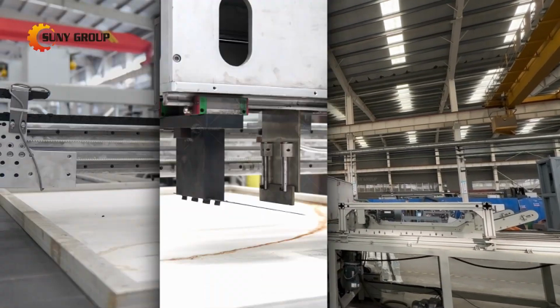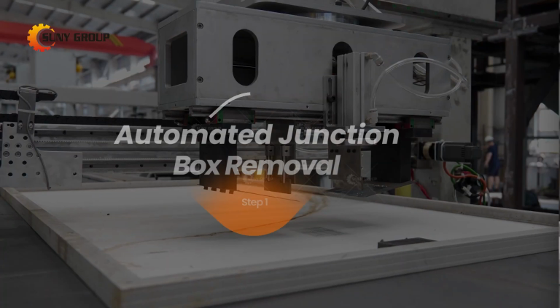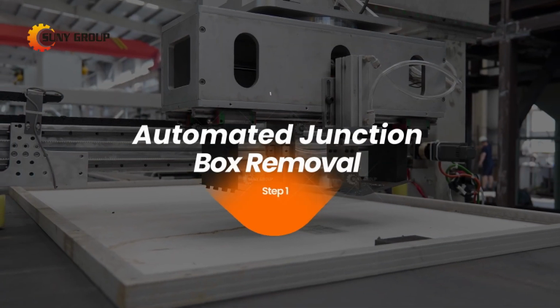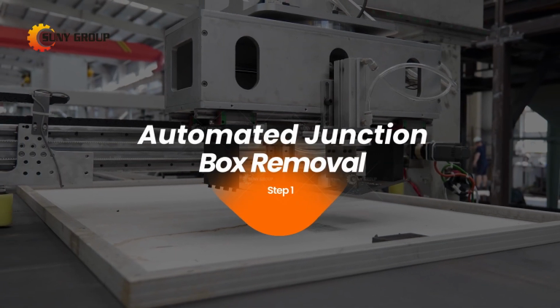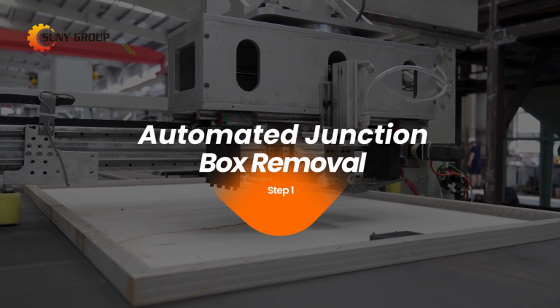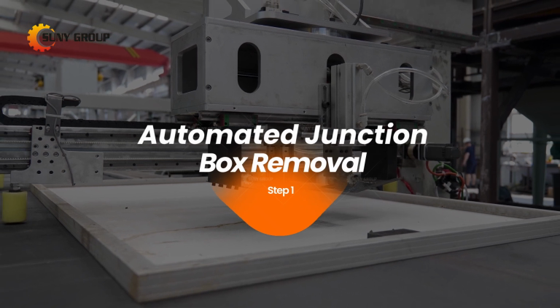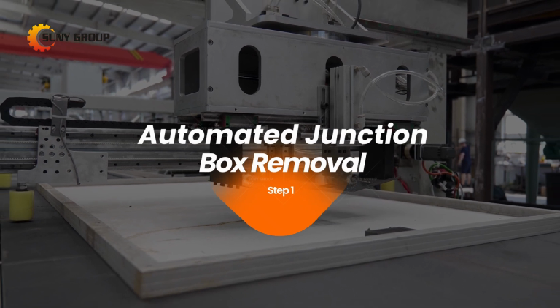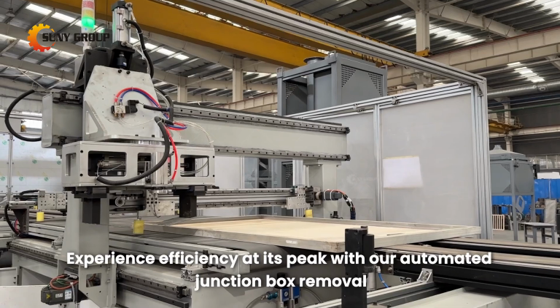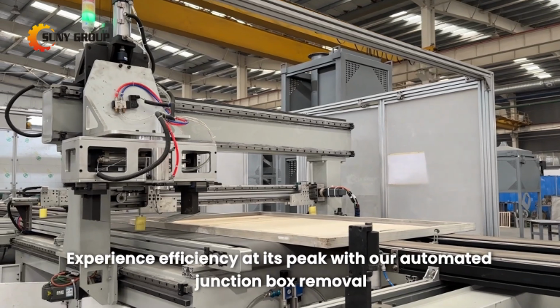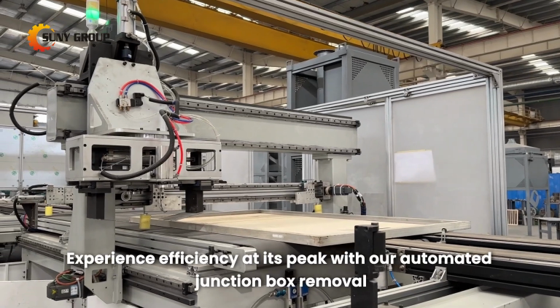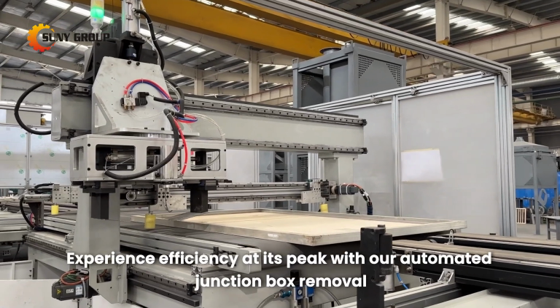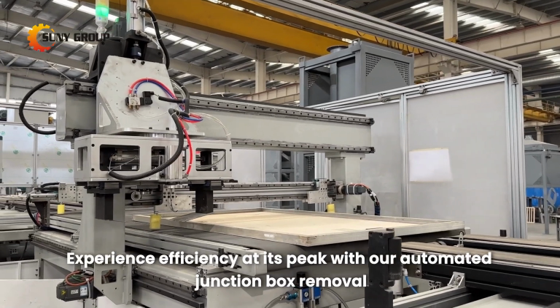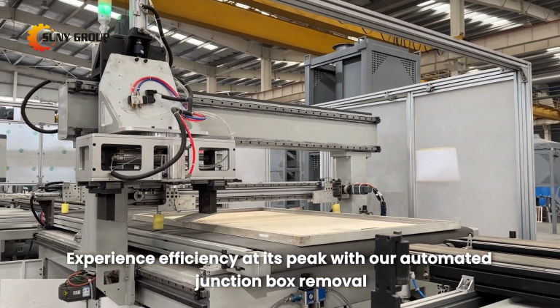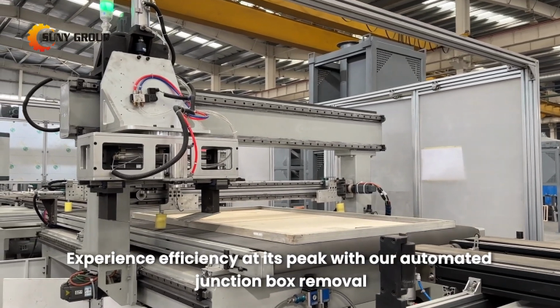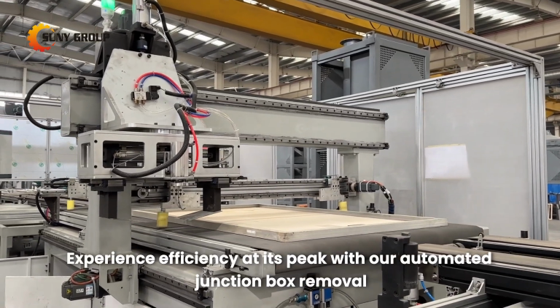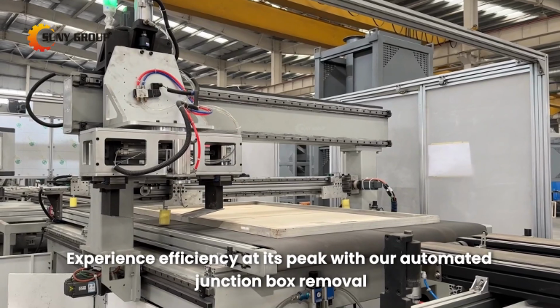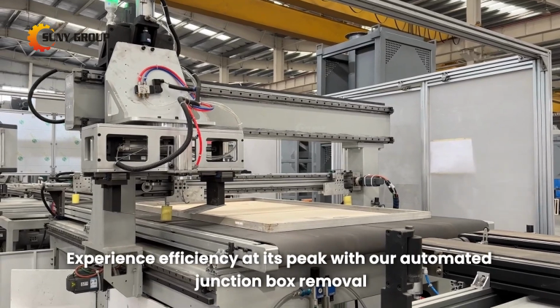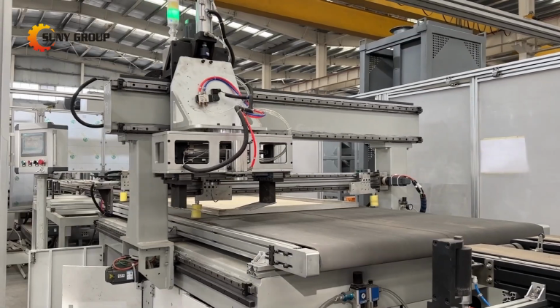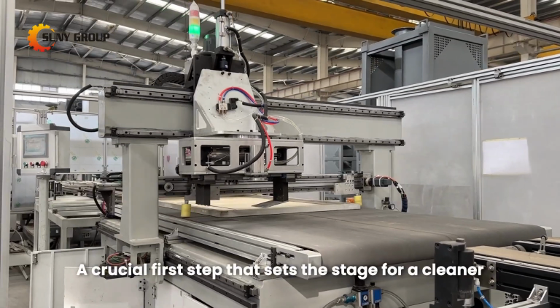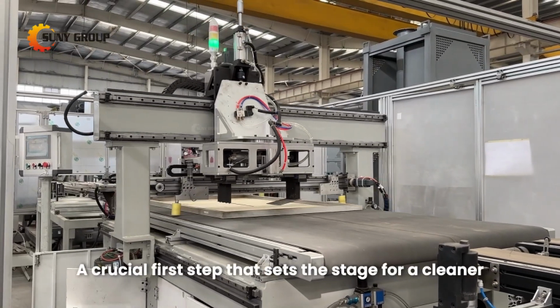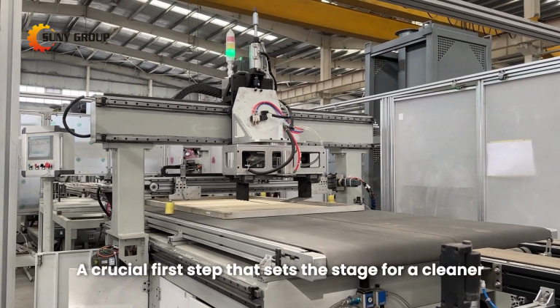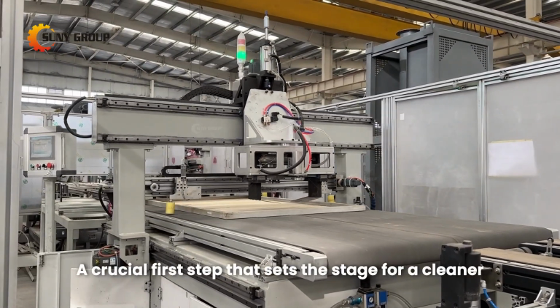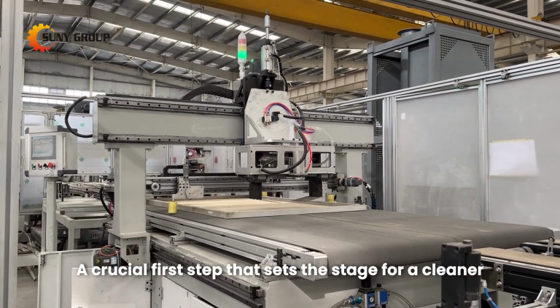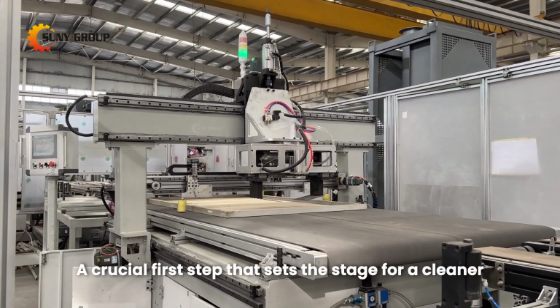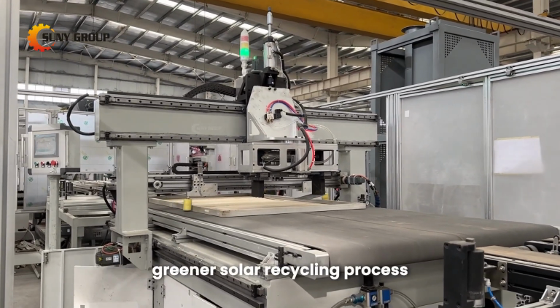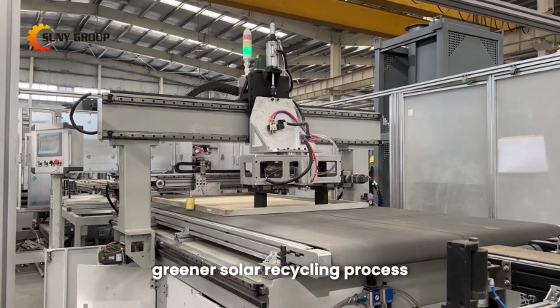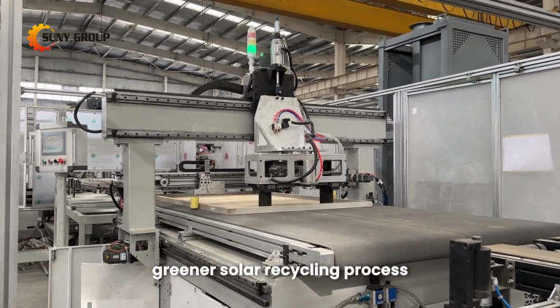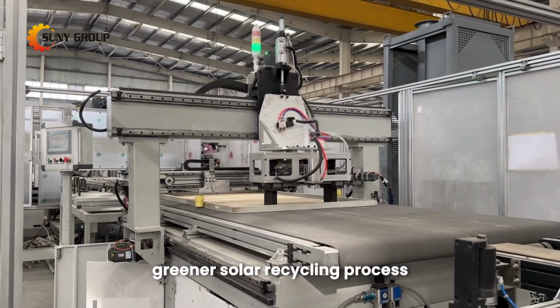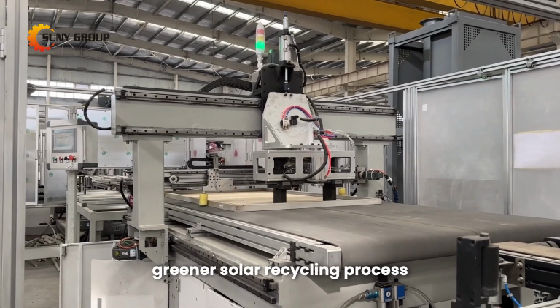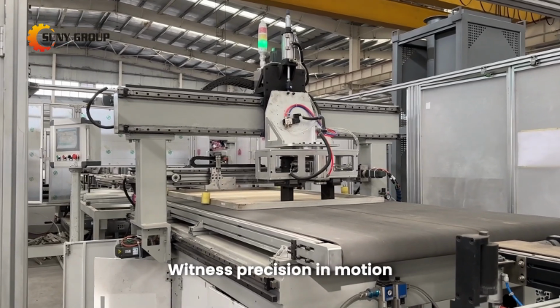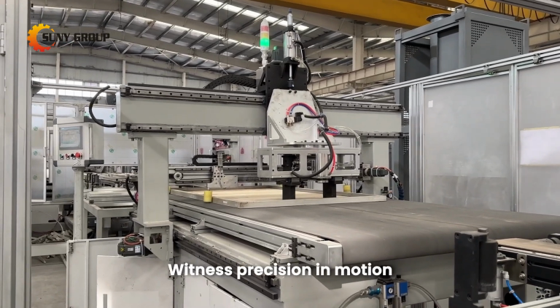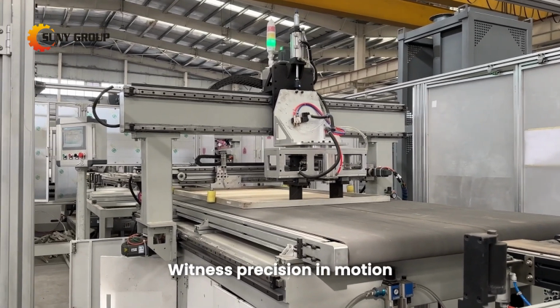1. Automated junction box removal. Experience efficiency at its peak with our automated junction box removal — a crucial first step that sets the stage for a cleaner, greener solar recycling process. Witness precision in motion.